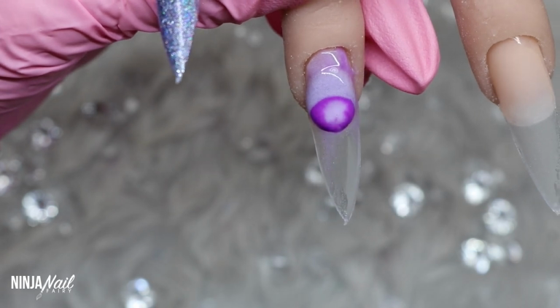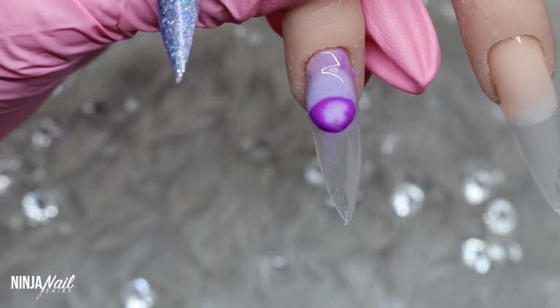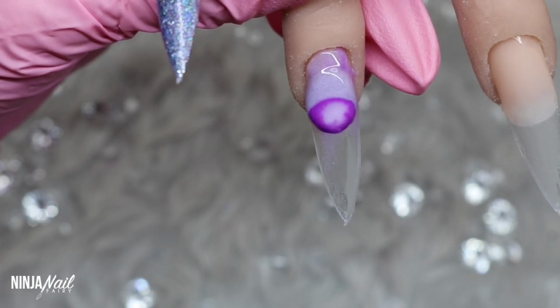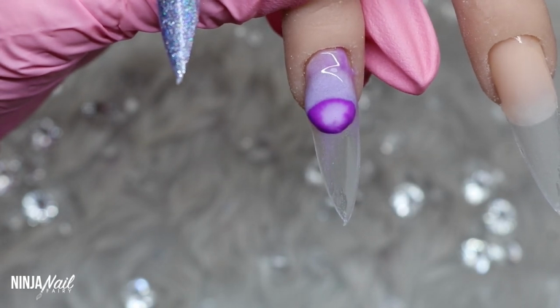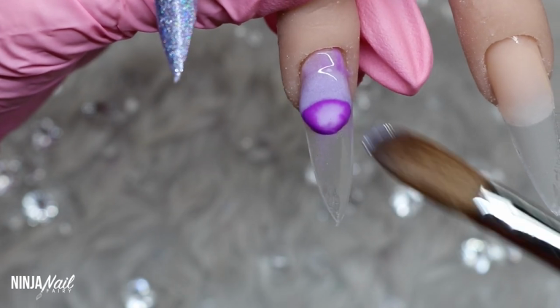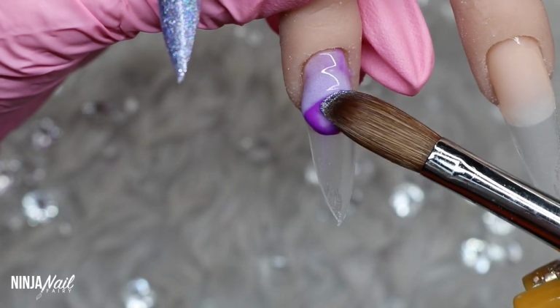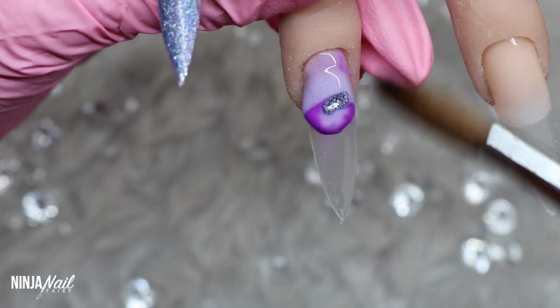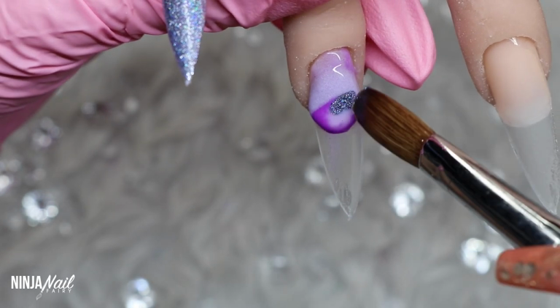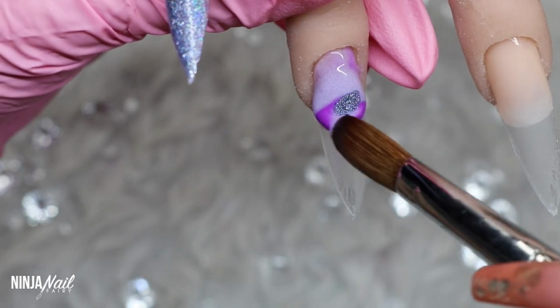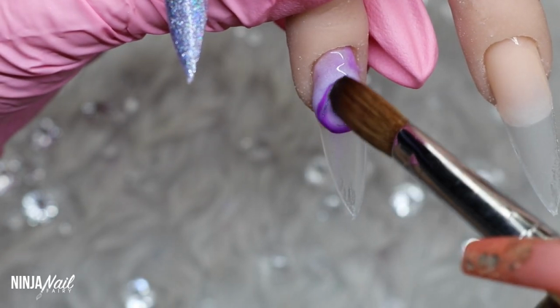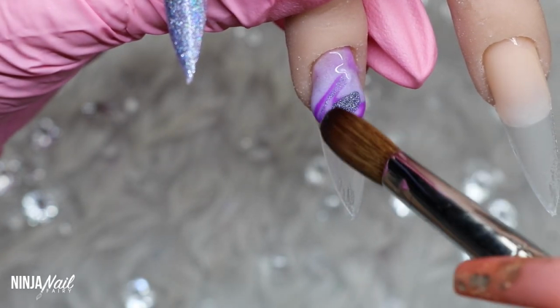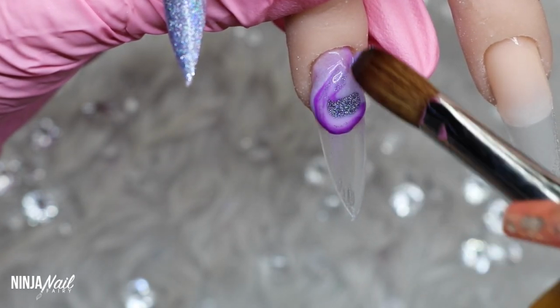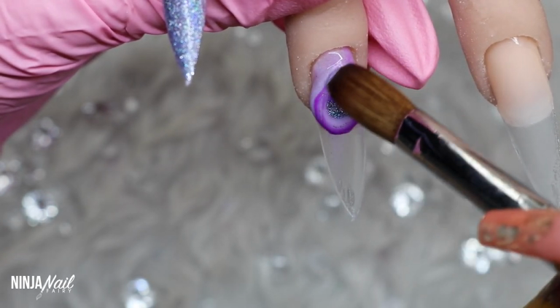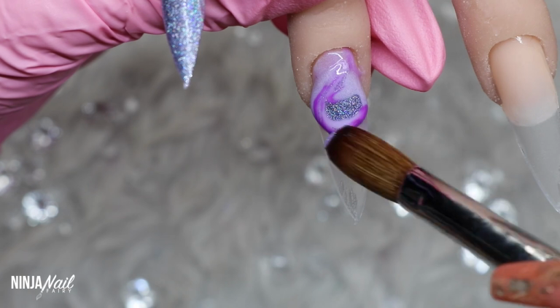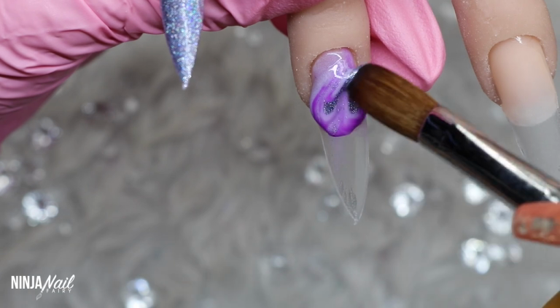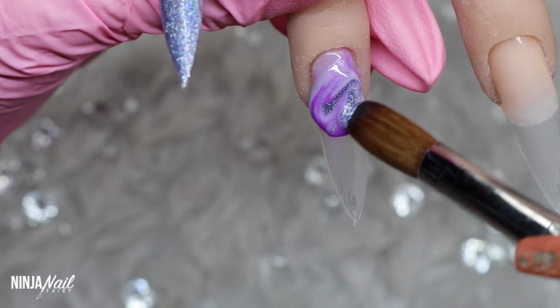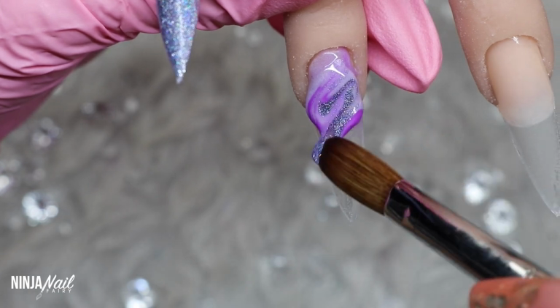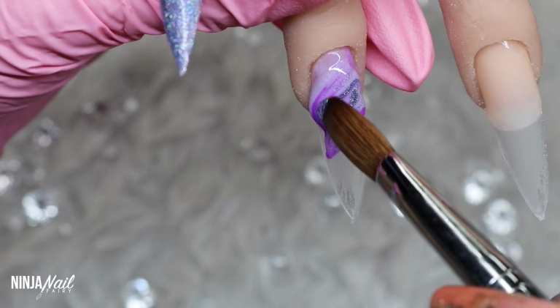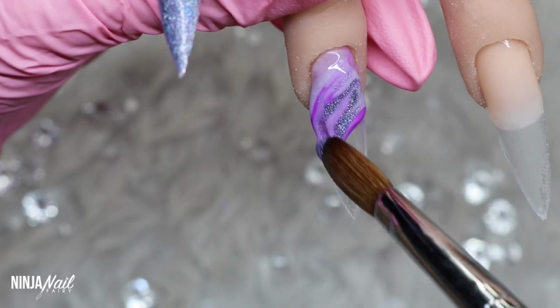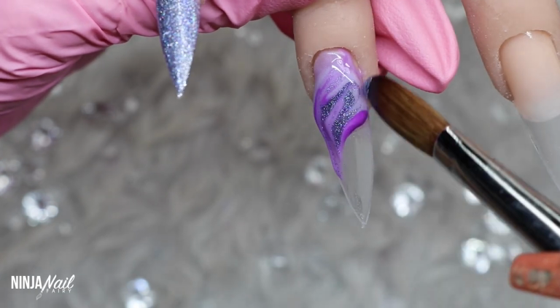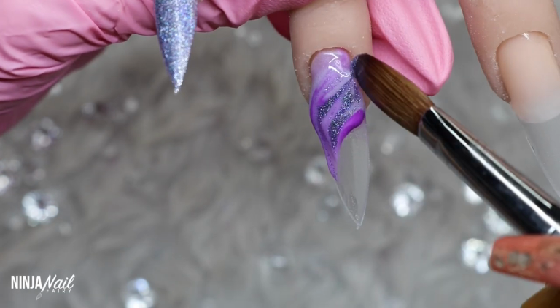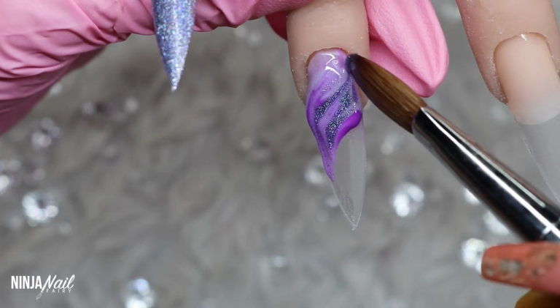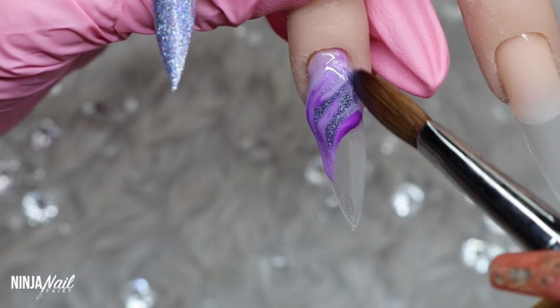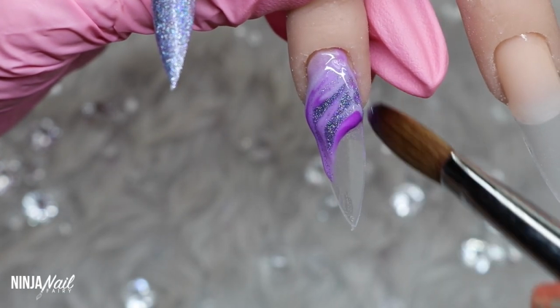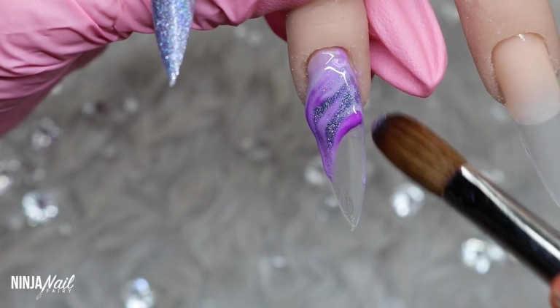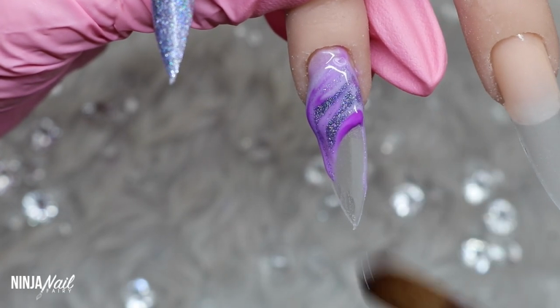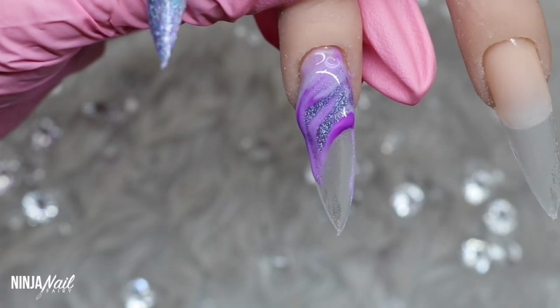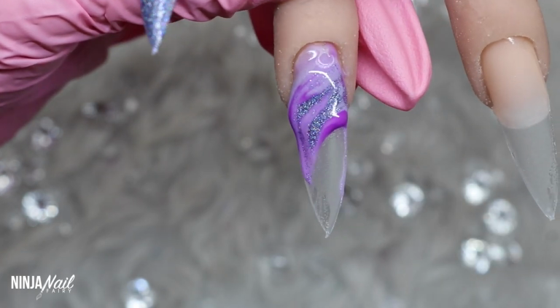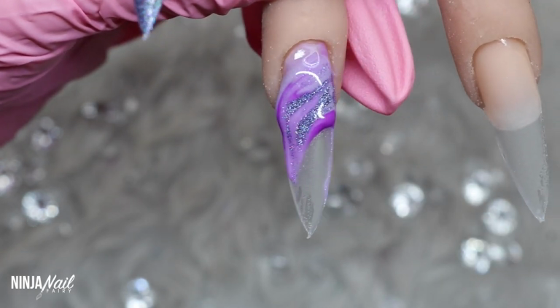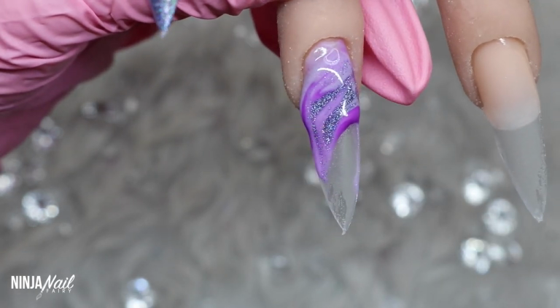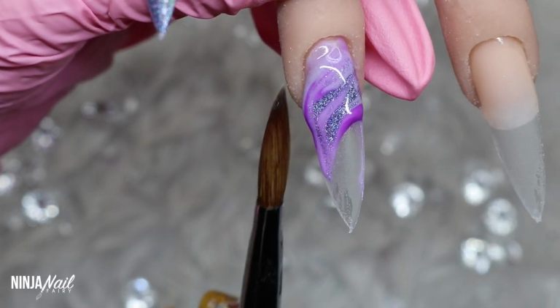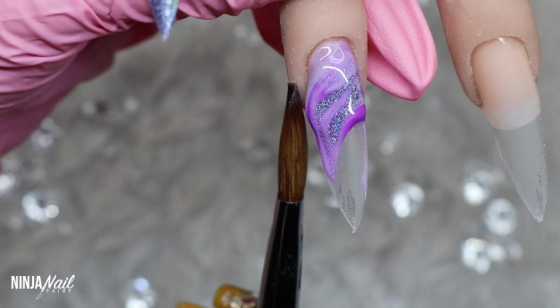I'm just going to go ahead and lay my product onto the nail nice and wet, and then come in with the tip of my brush and just swirl that round to create a marble design.